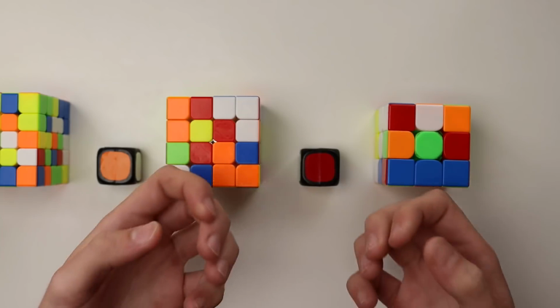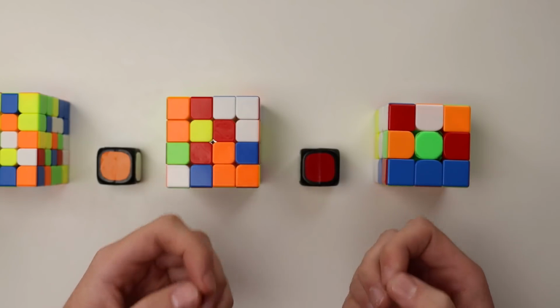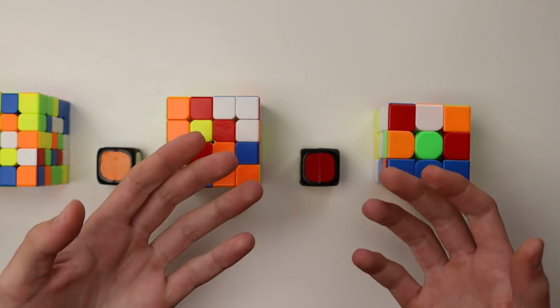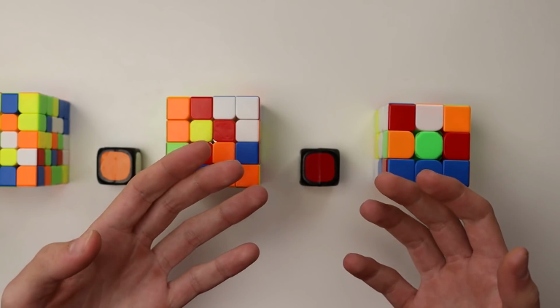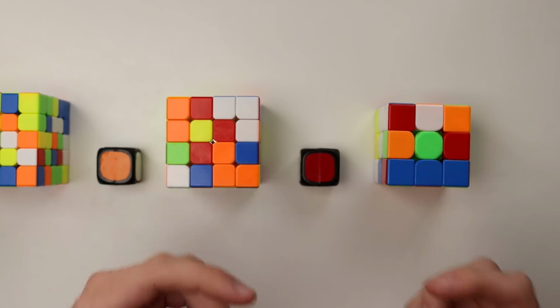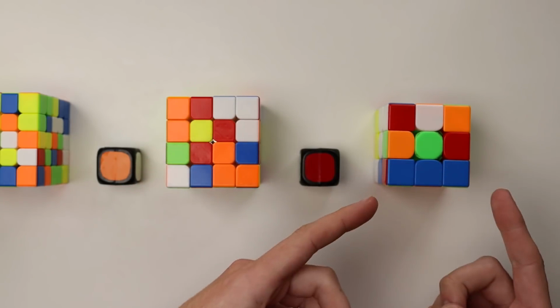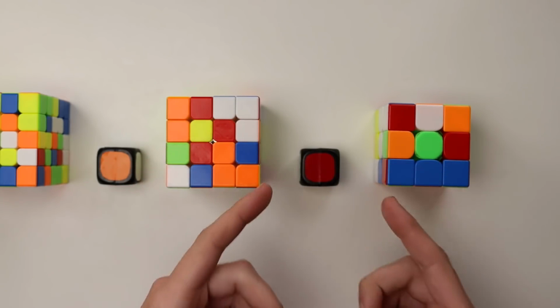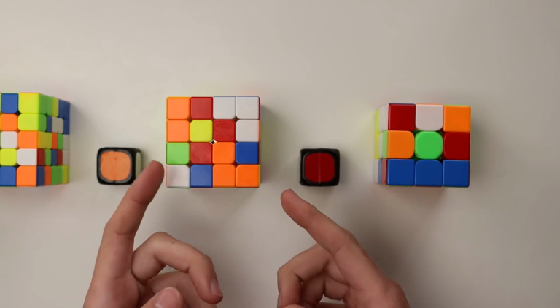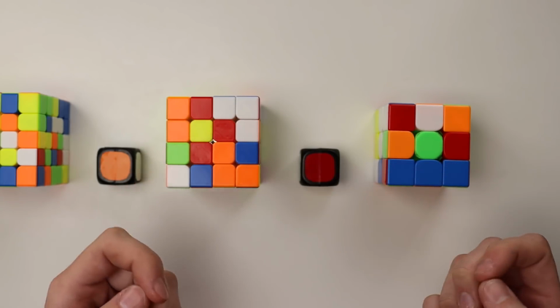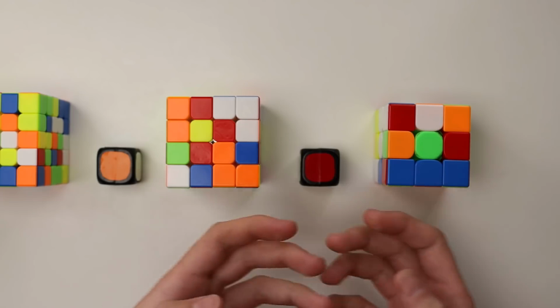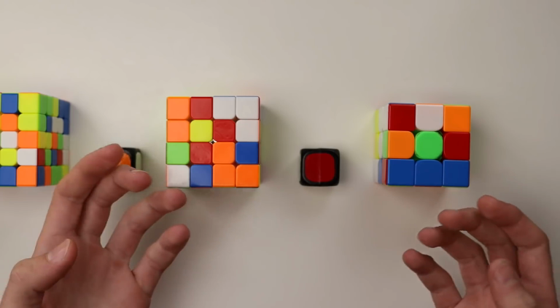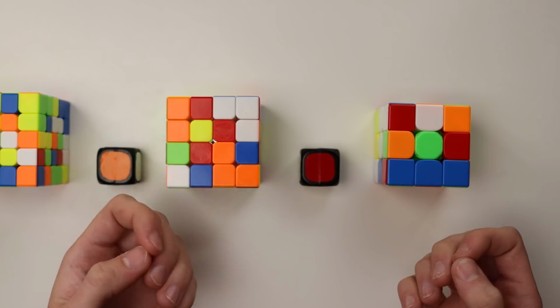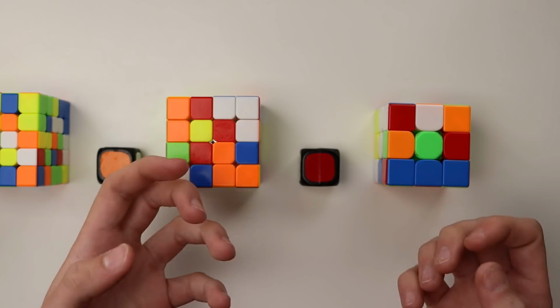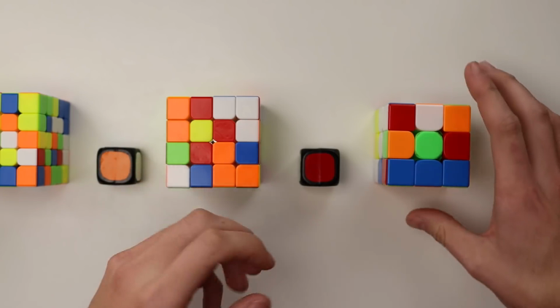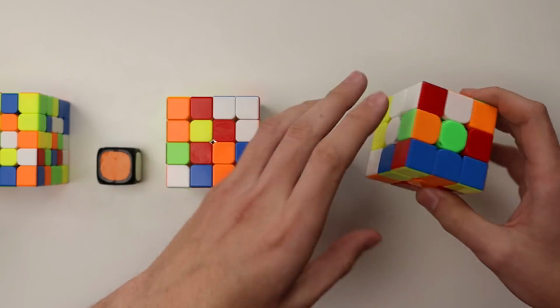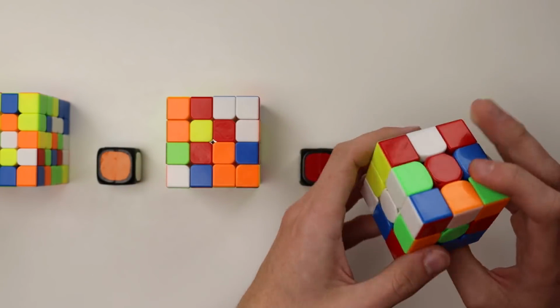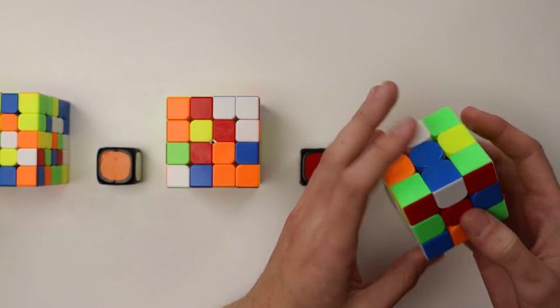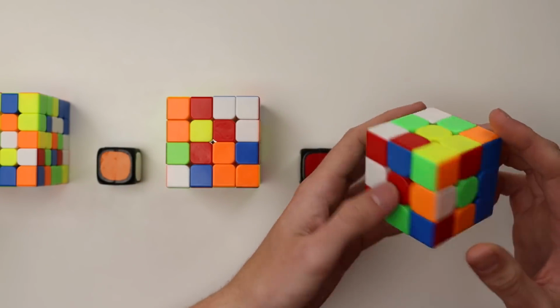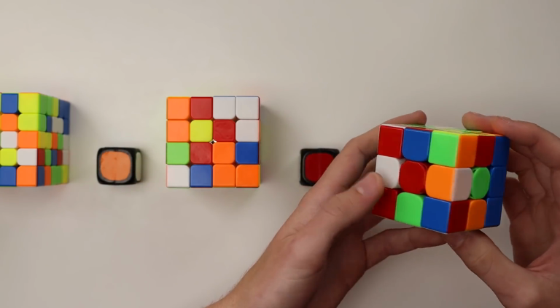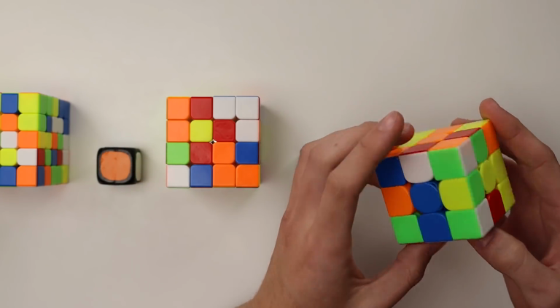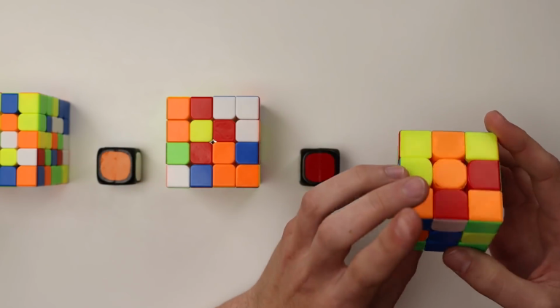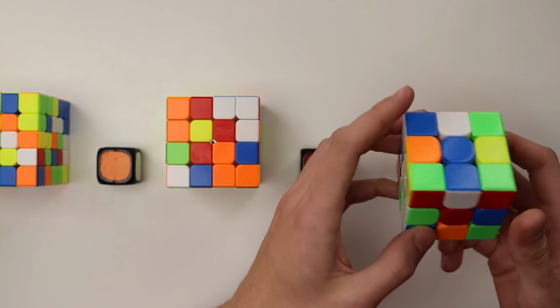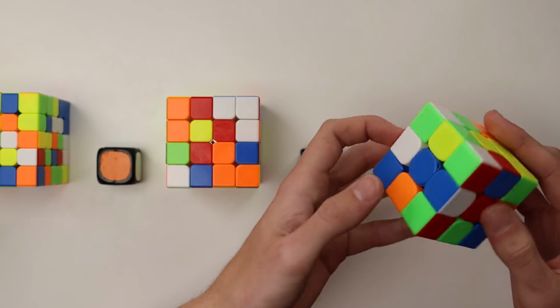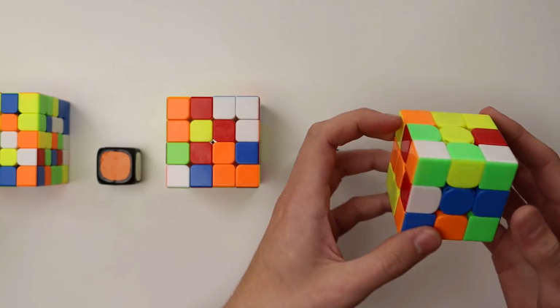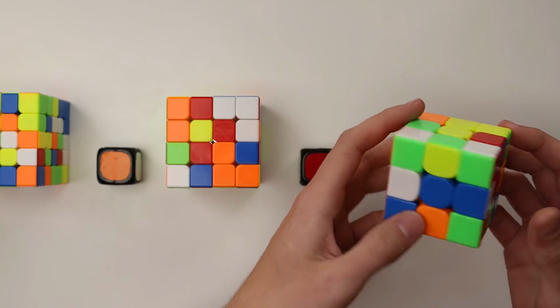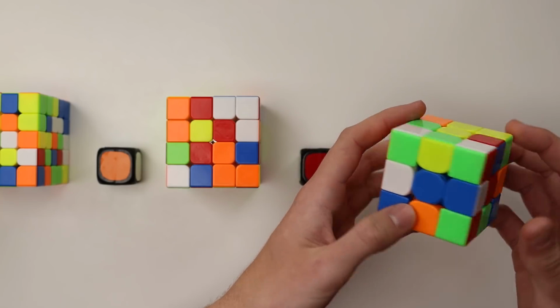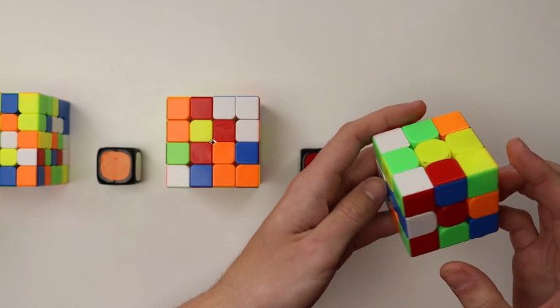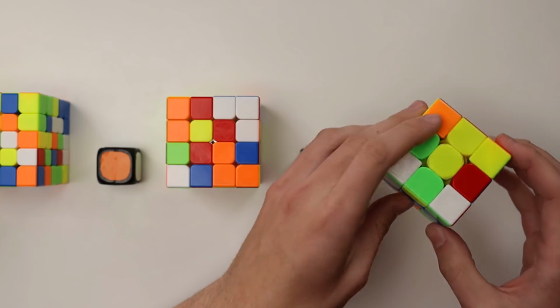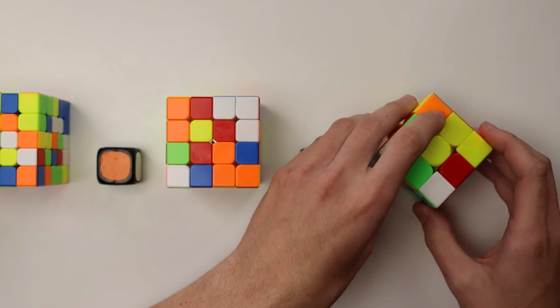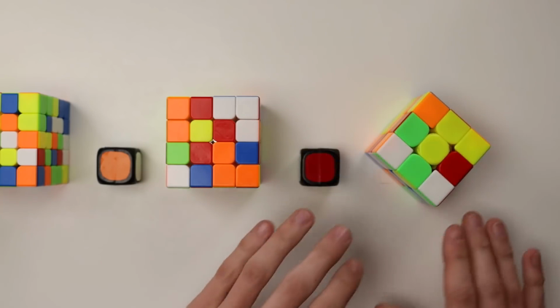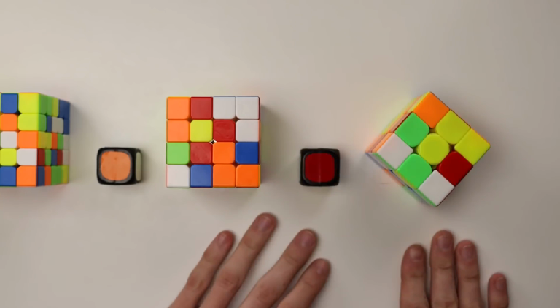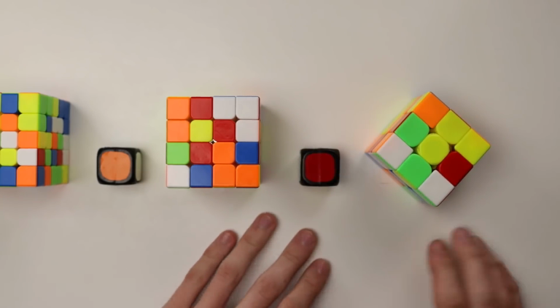Alright, let's get this Pi Day relay started with the 3.14. I don't think any of these first two cubes are going to give us too much of a problem, but let's start with some inspection on the 3x3. And then we can go ahead and begin in 3, 2, 1, go.